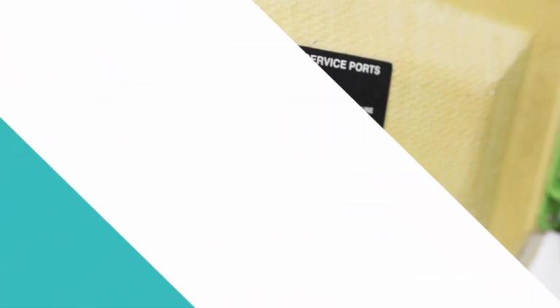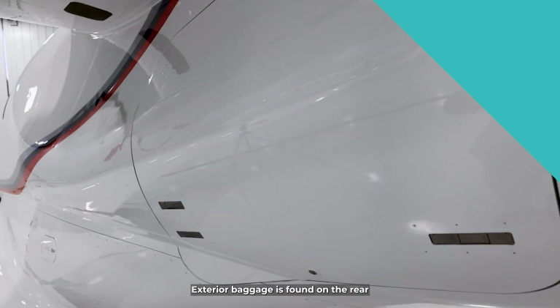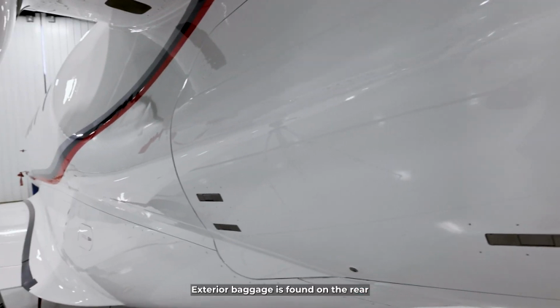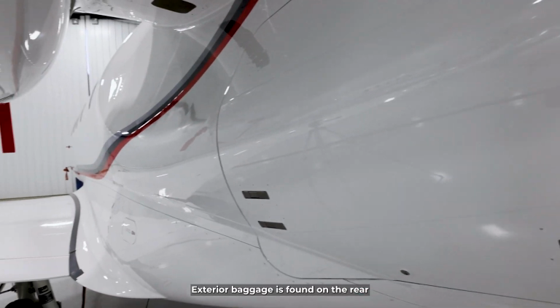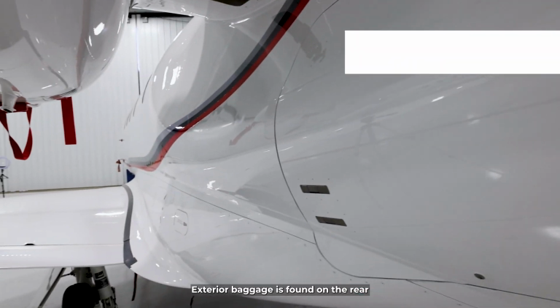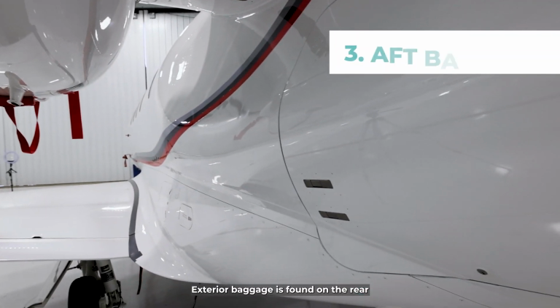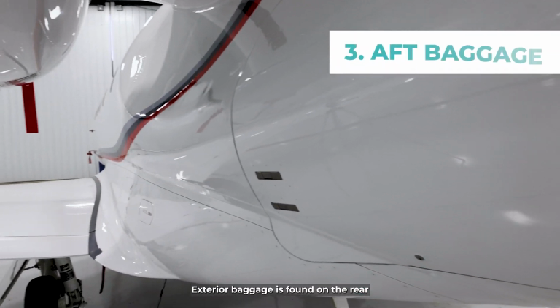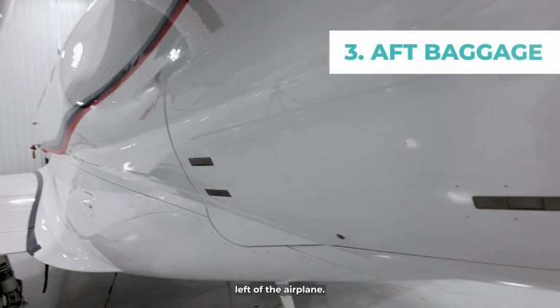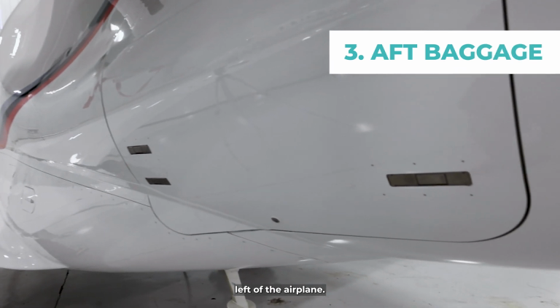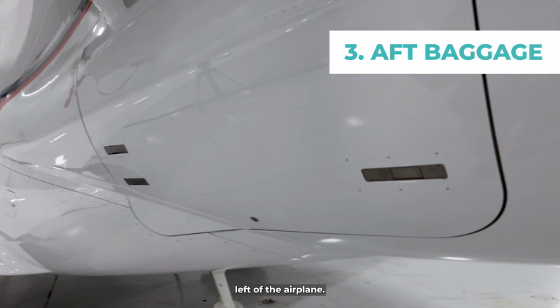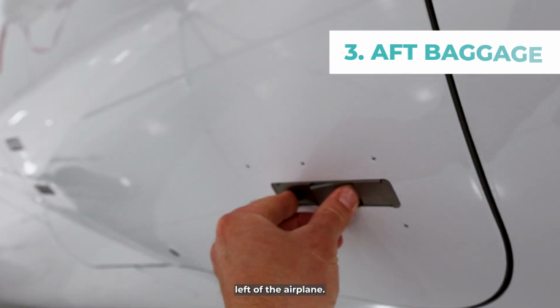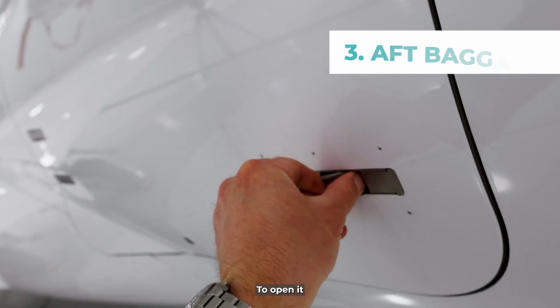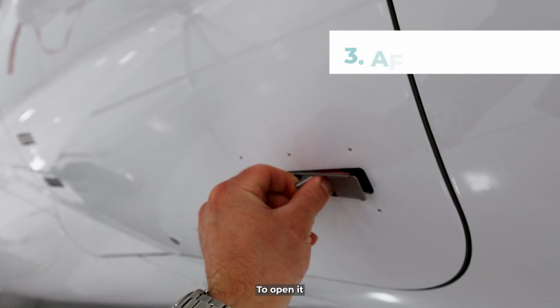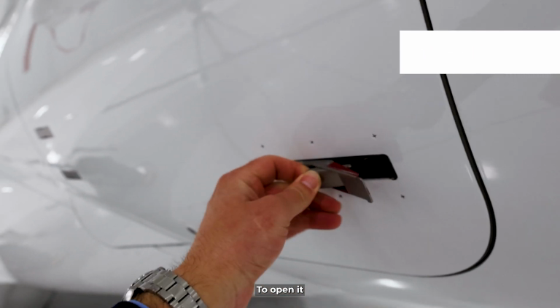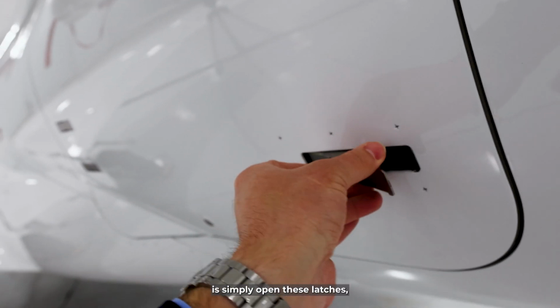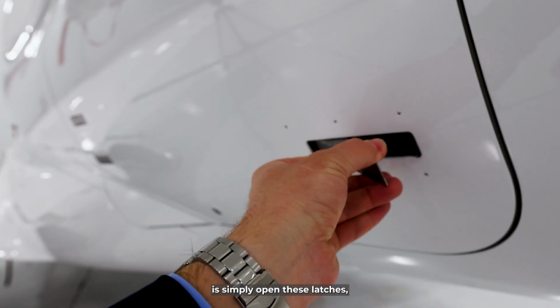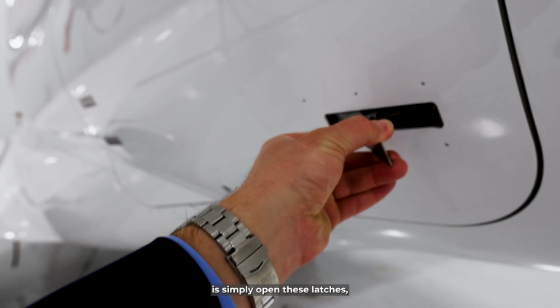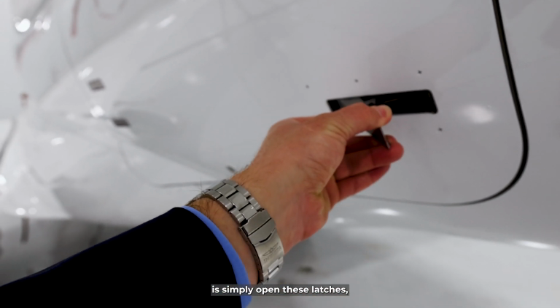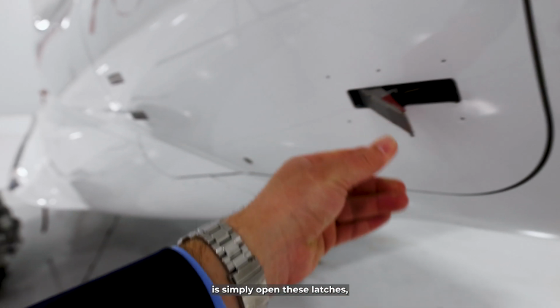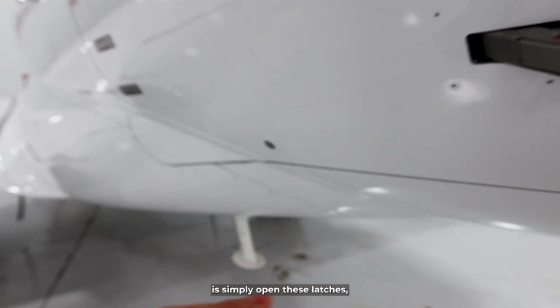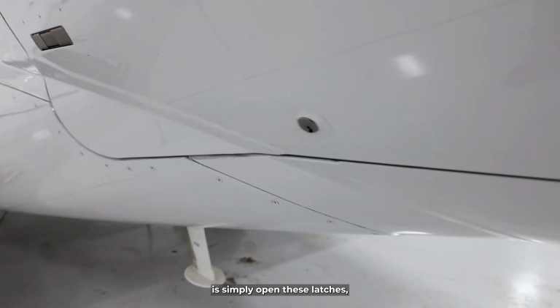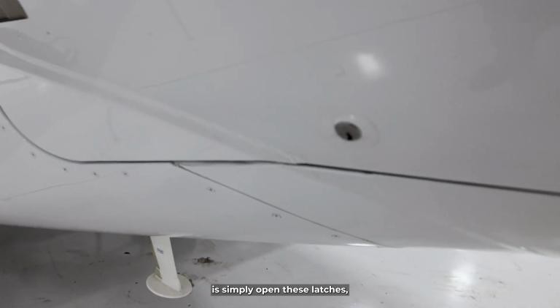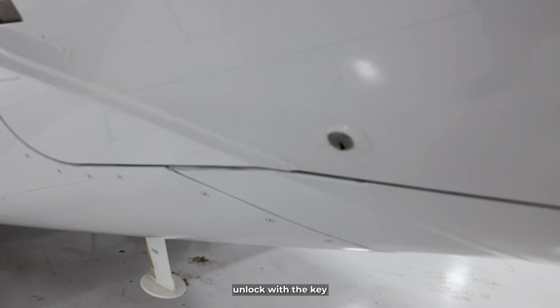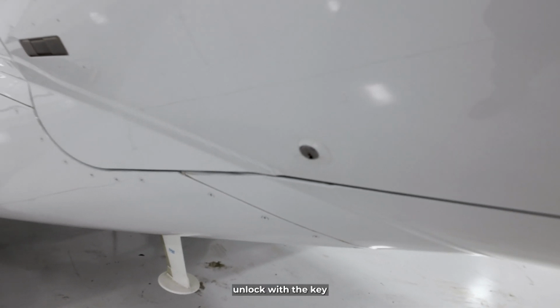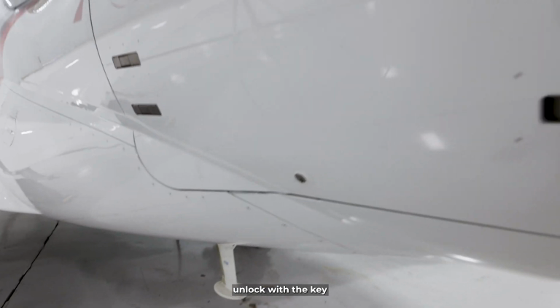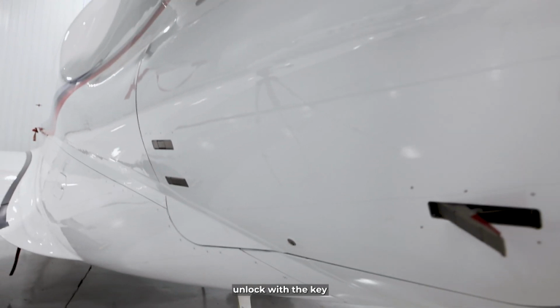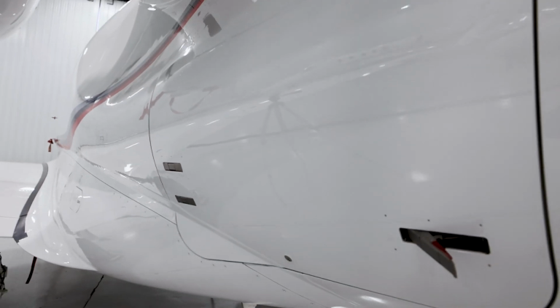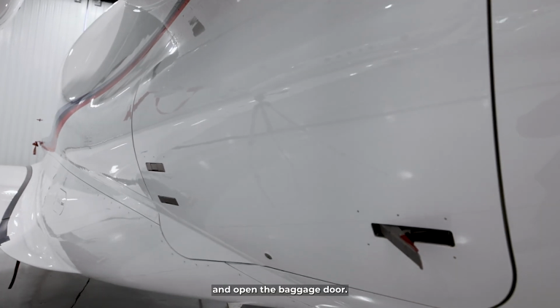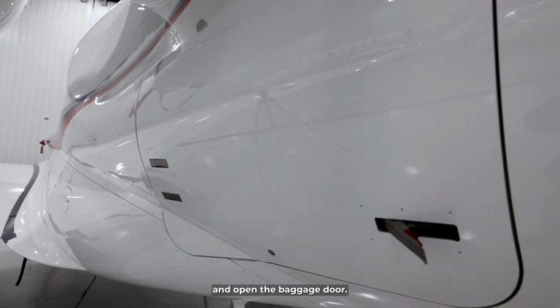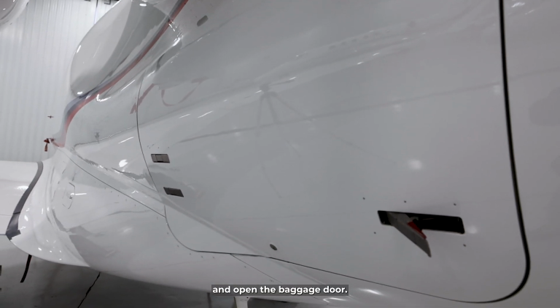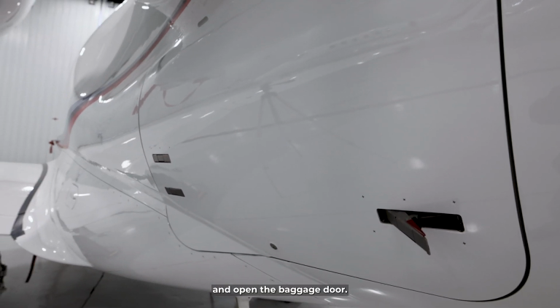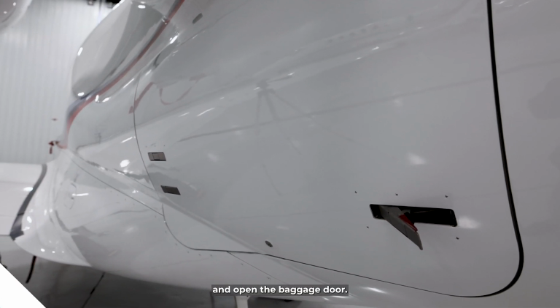The exterior baggage is found on the rear left of the airplane. To open it, simply open these latches, unlock with the key, and open the baggage door.